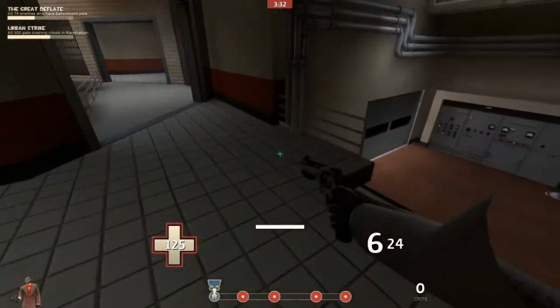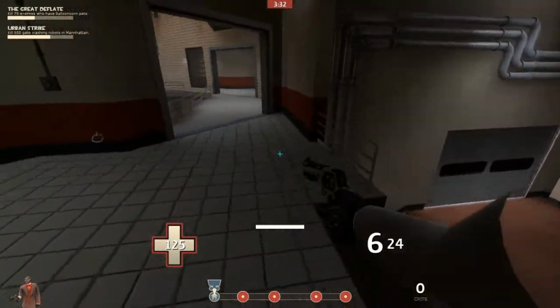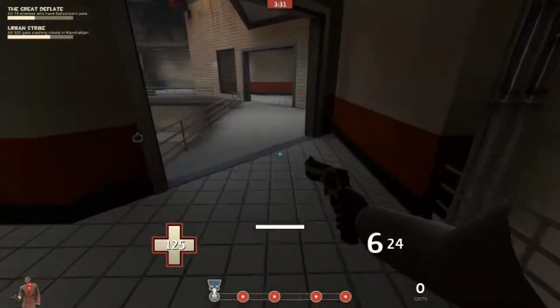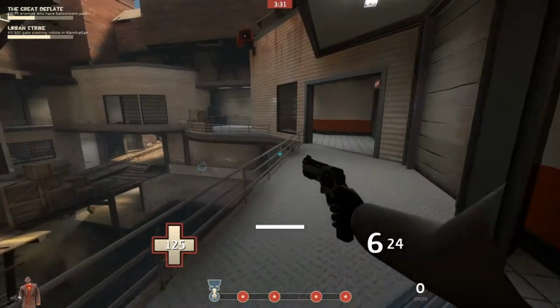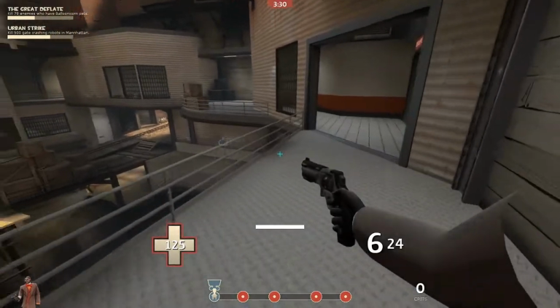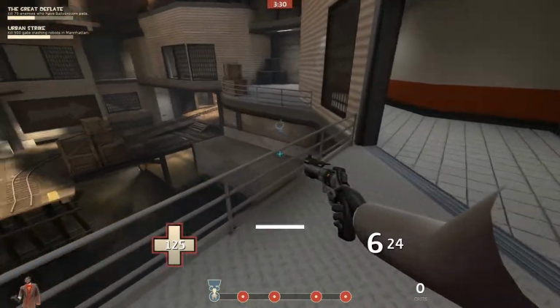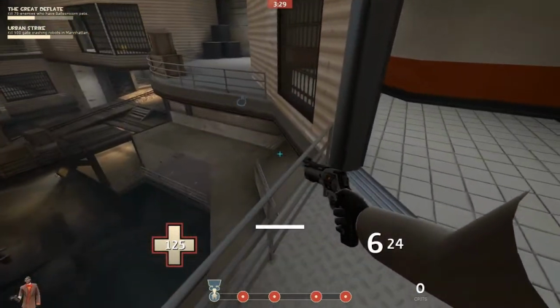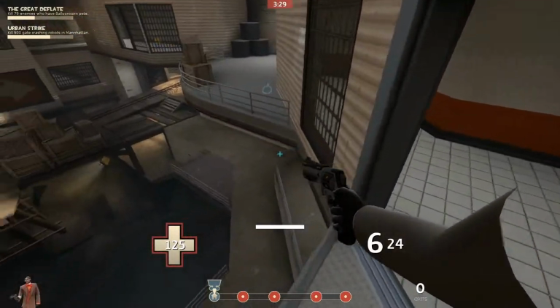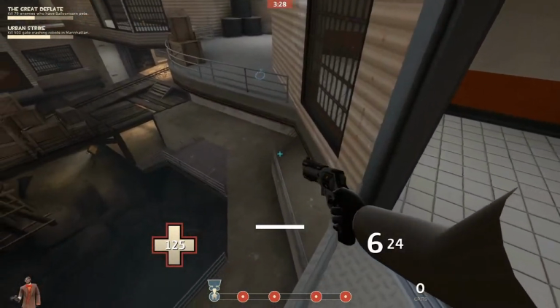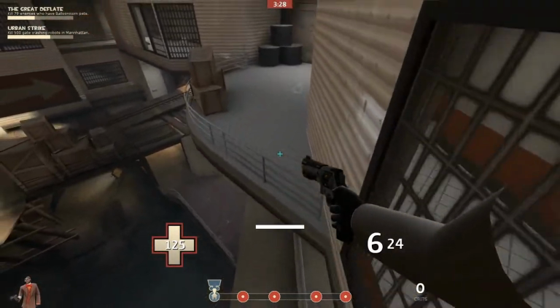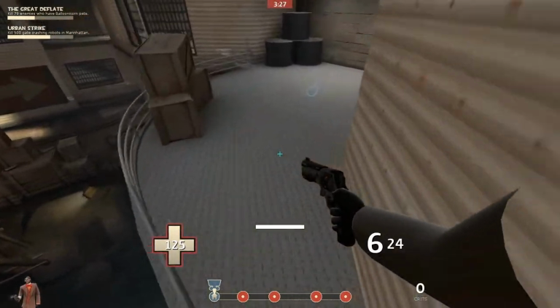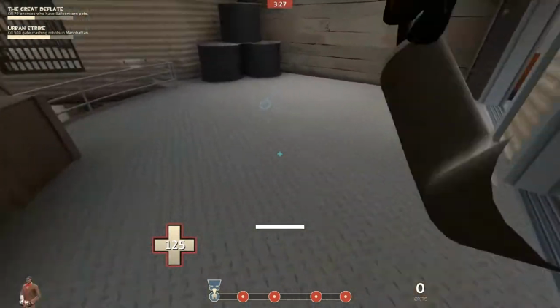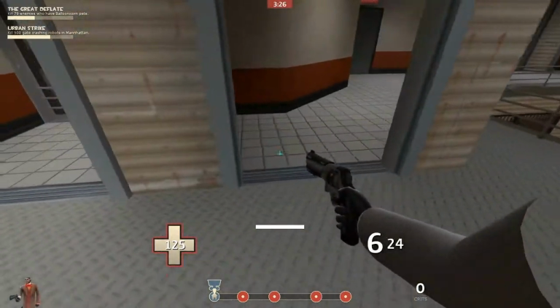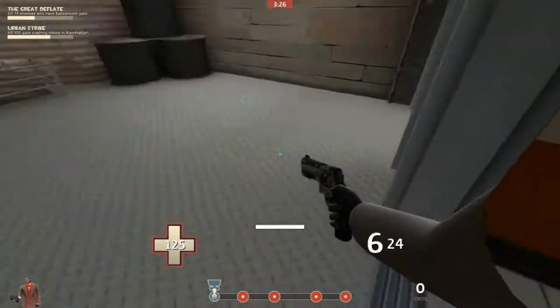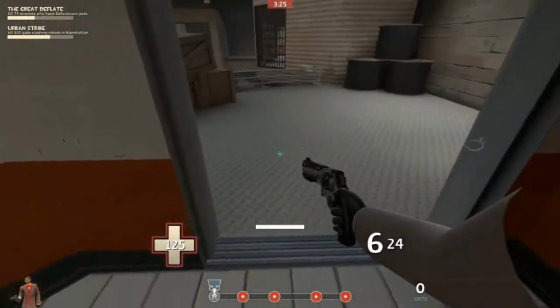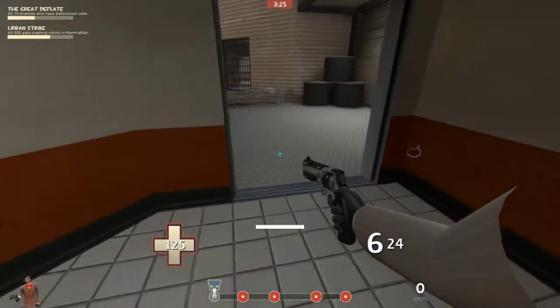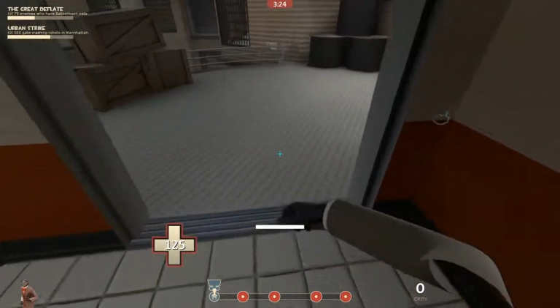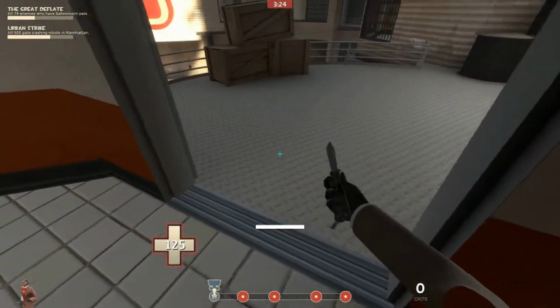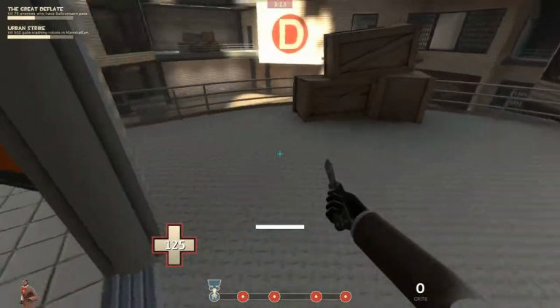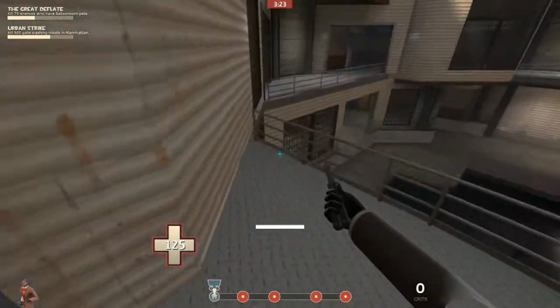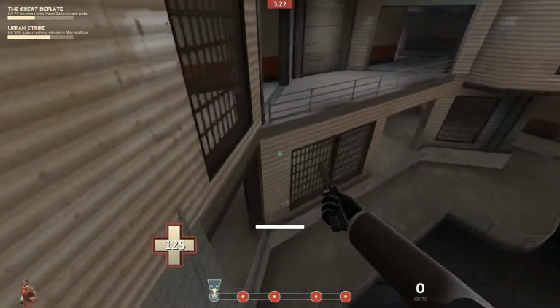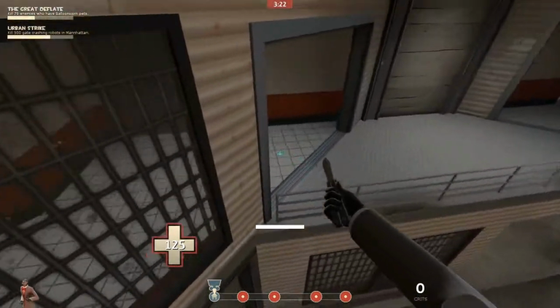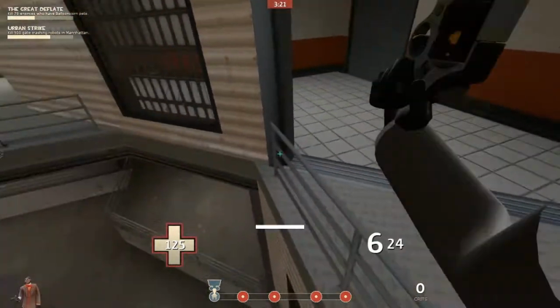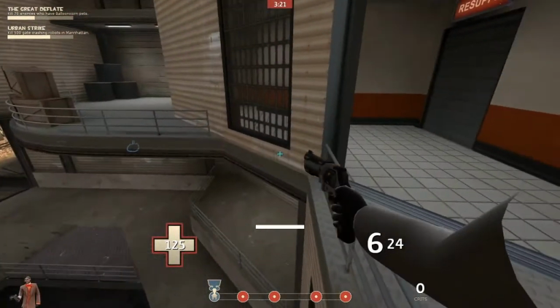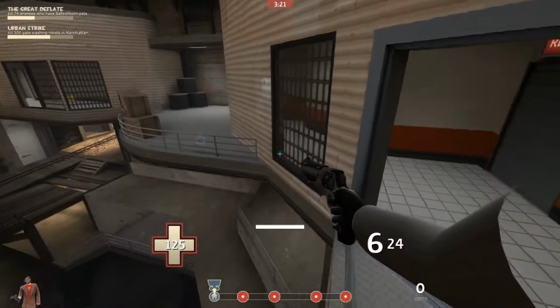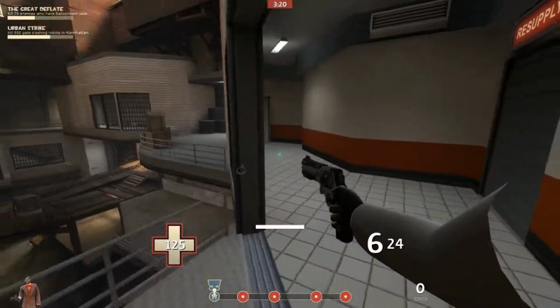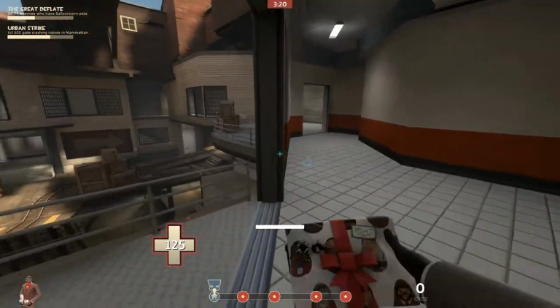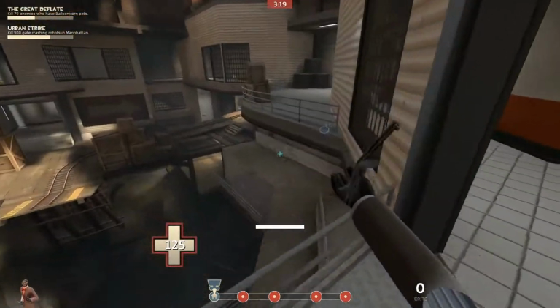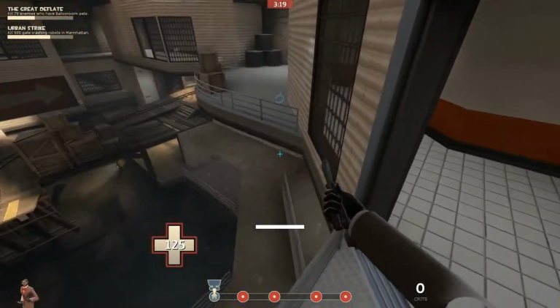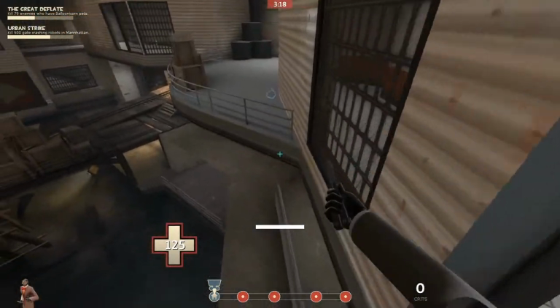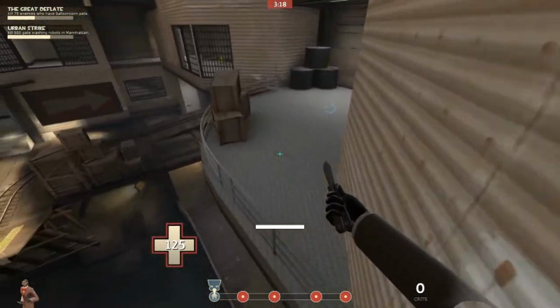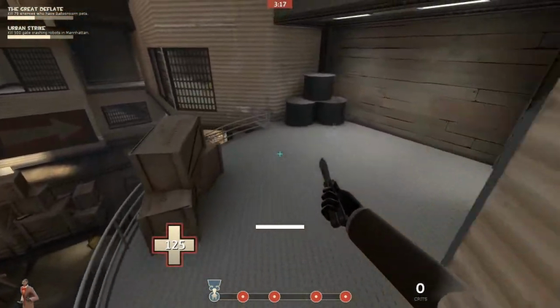Another very useful jump in this area is going across from this balcony over to here. There's quite often an engineer camp up here with a dispenser, so by using that jump you can get past any blockage and get to the engineers quite easily.